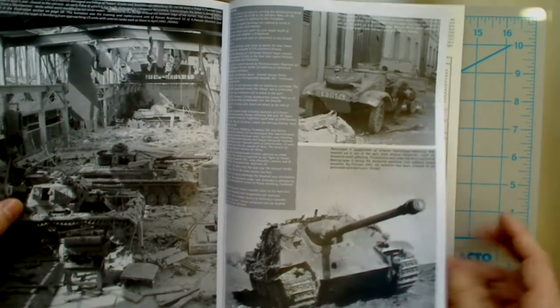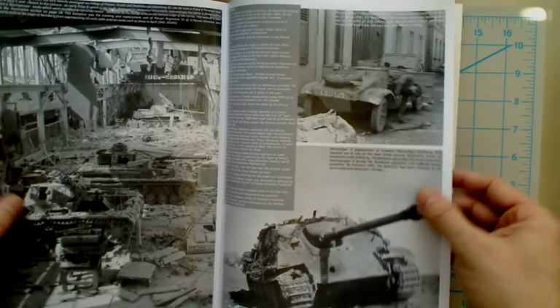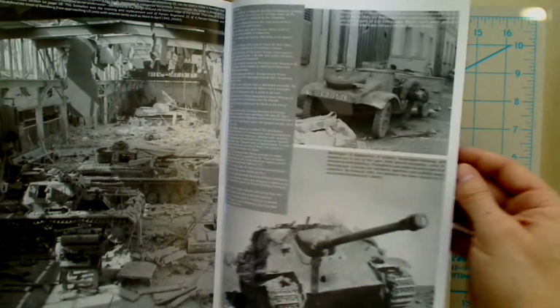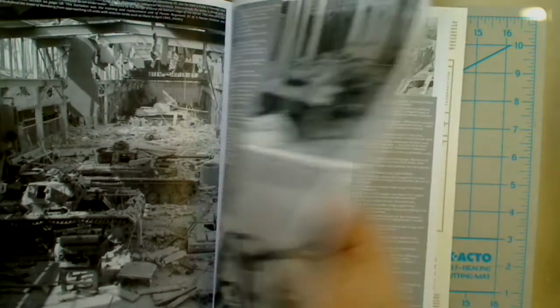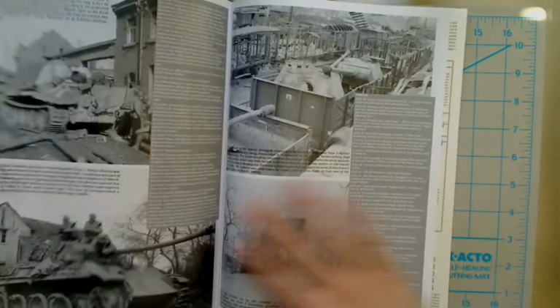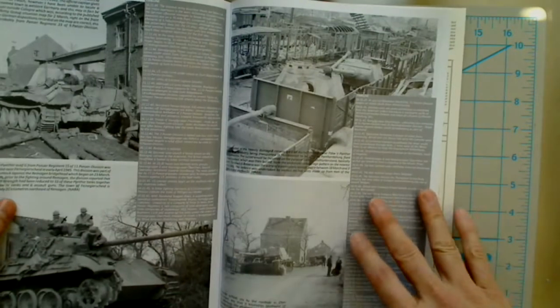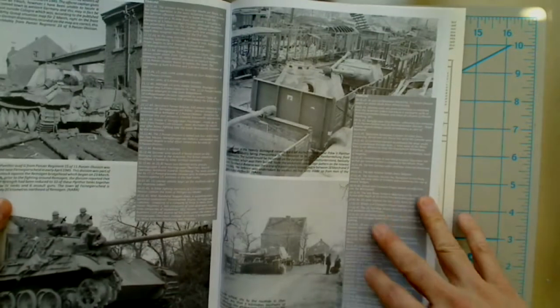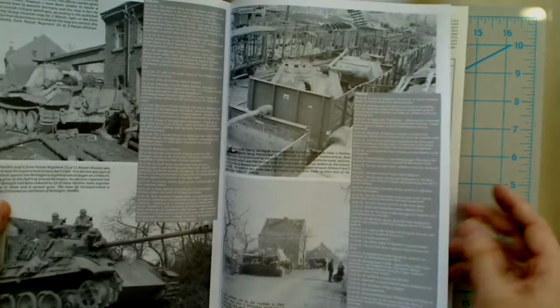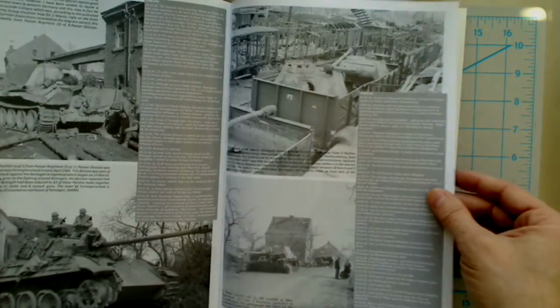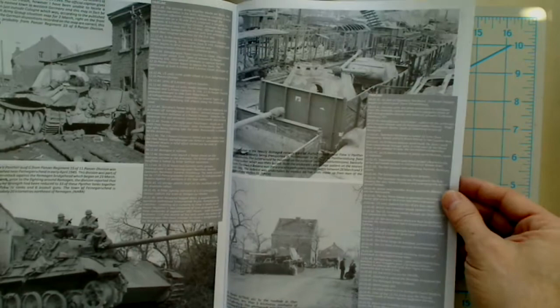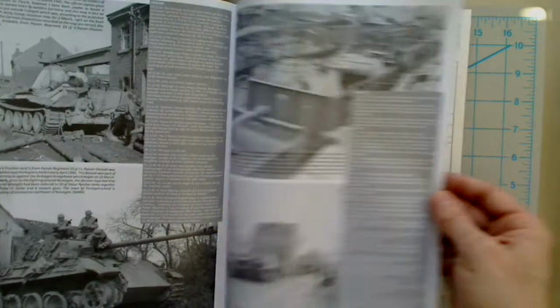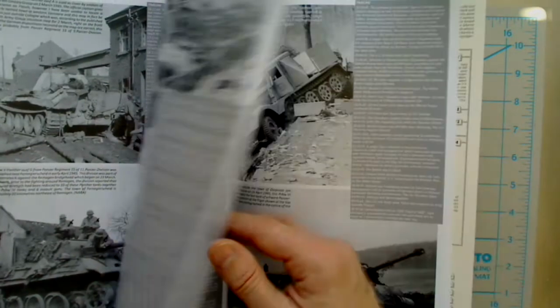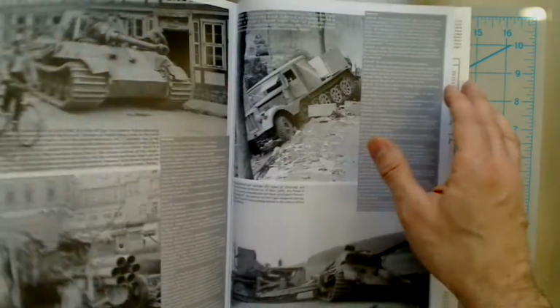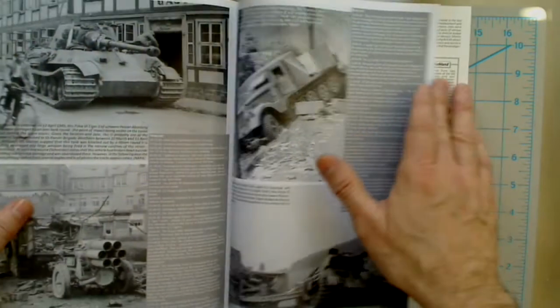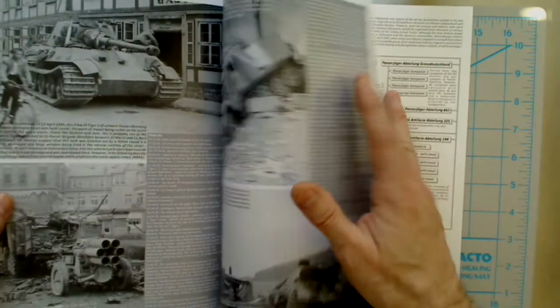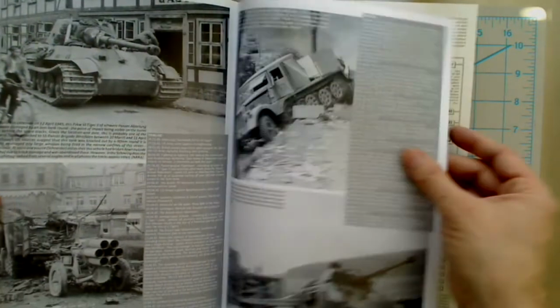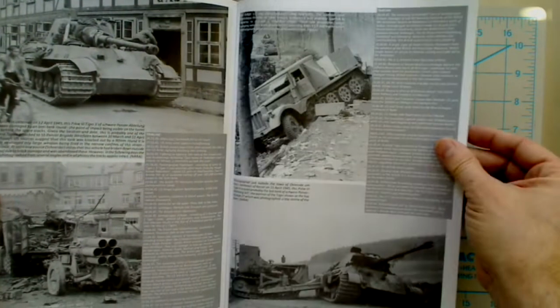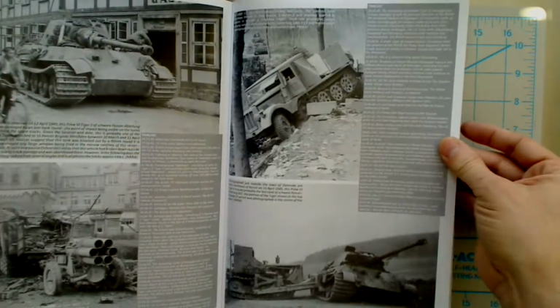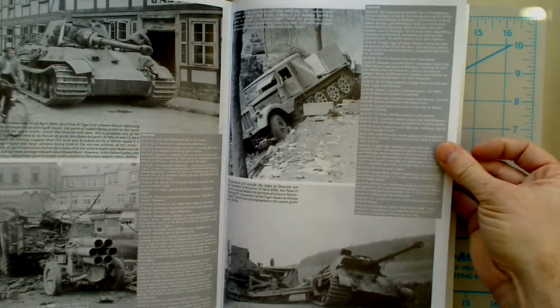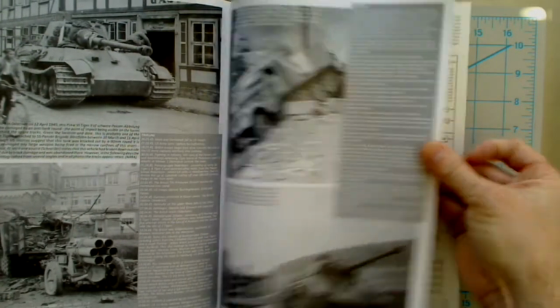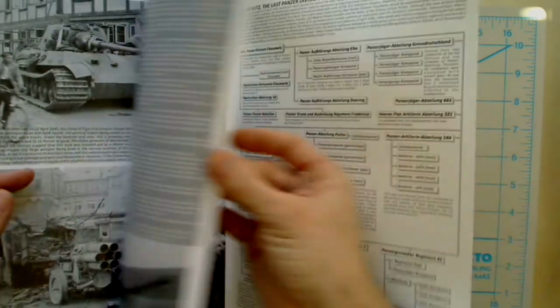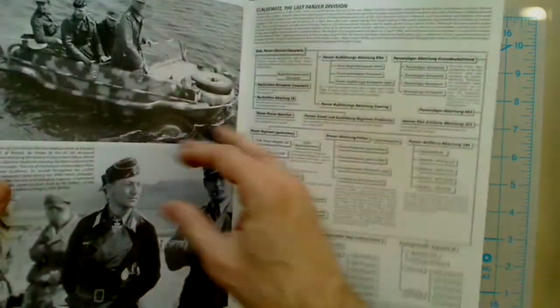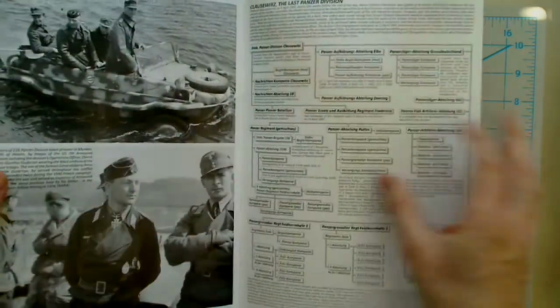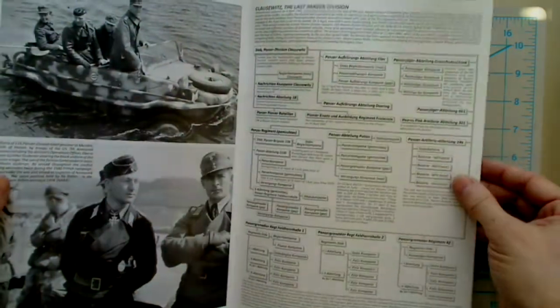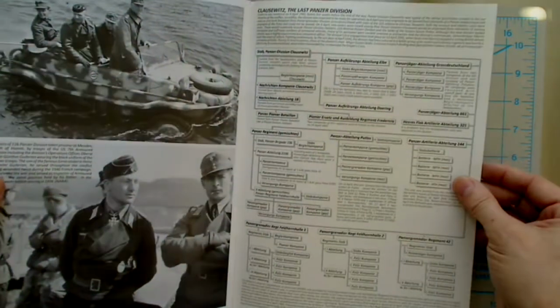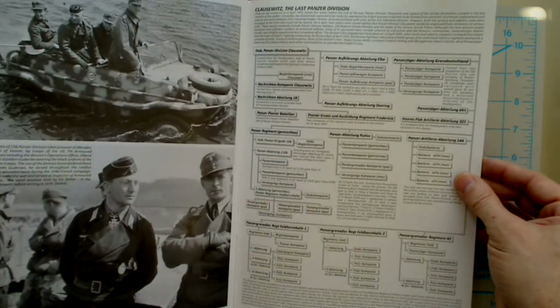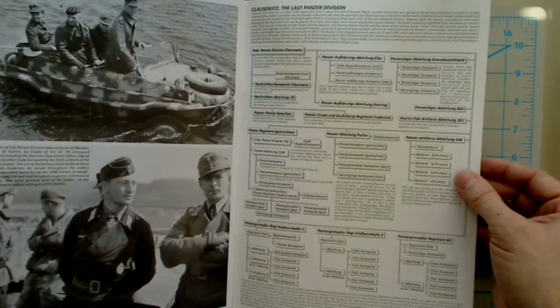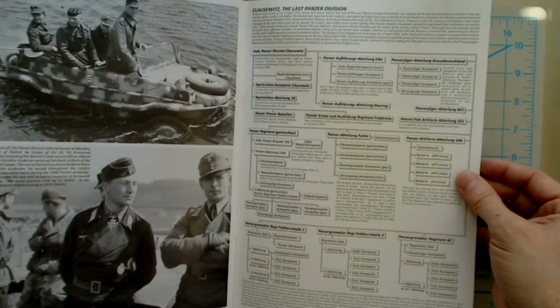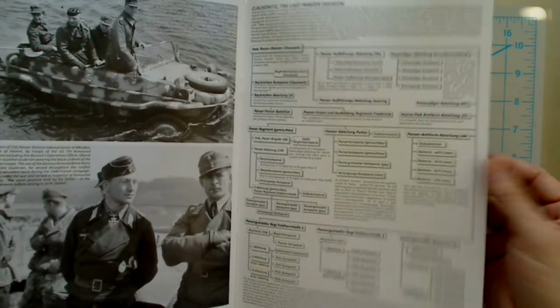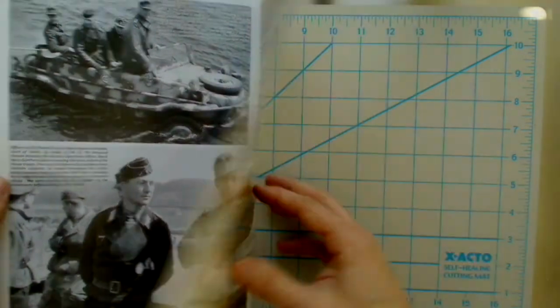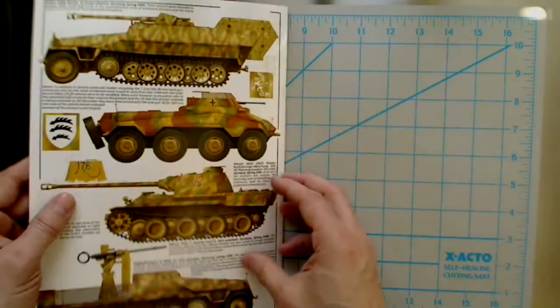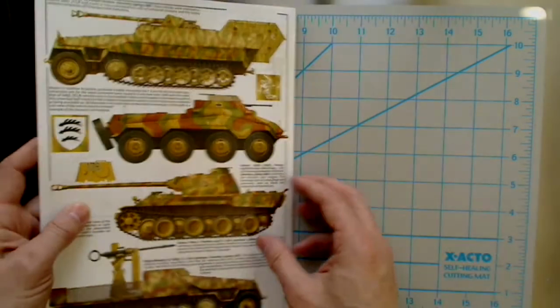Photos that are sometimes very difficult to find in other books, although obviously some of them are floating around out there, so never be assured of all 100% new and unique content.